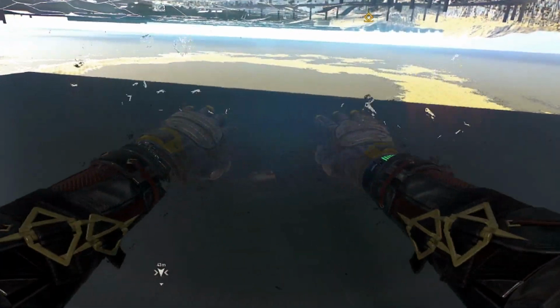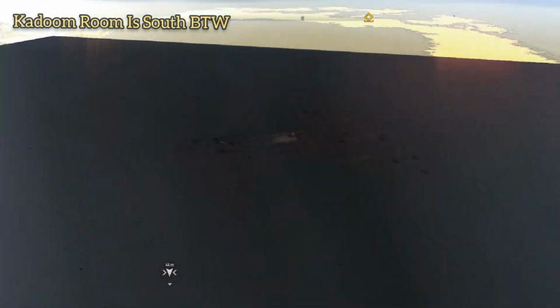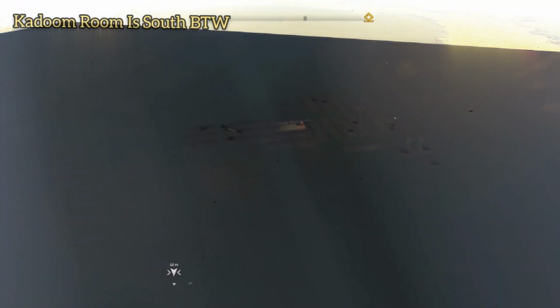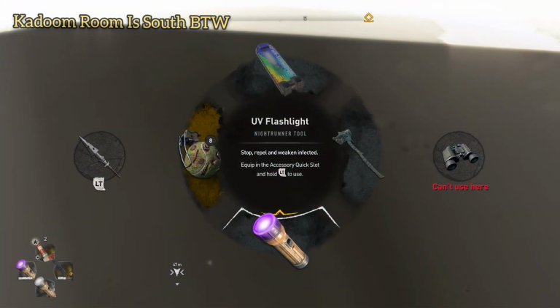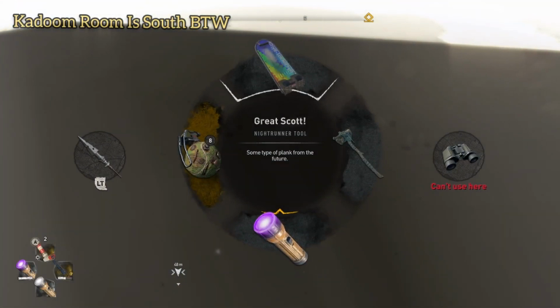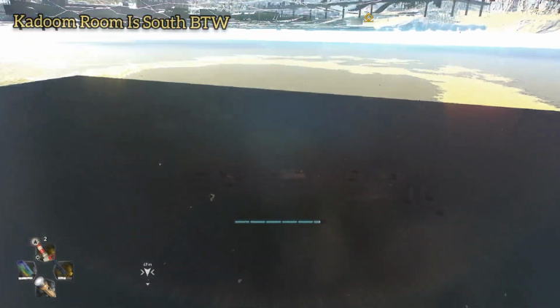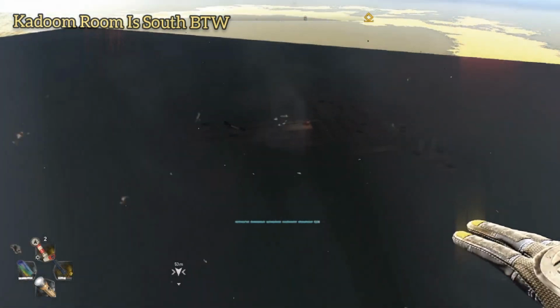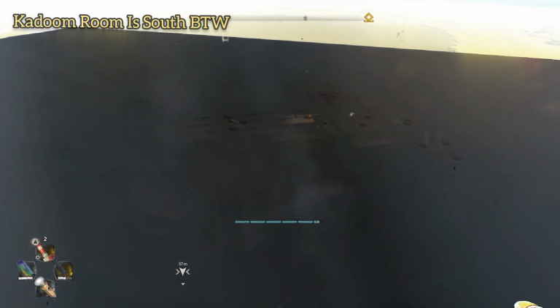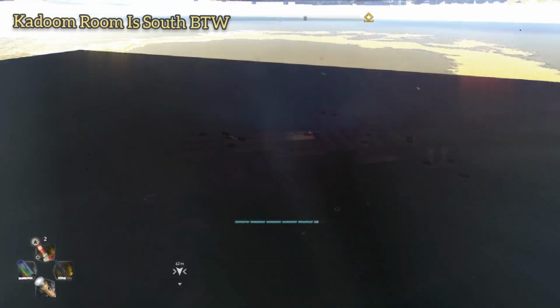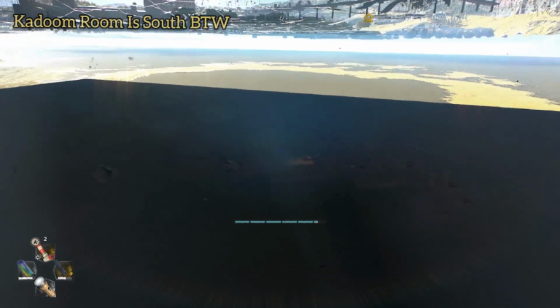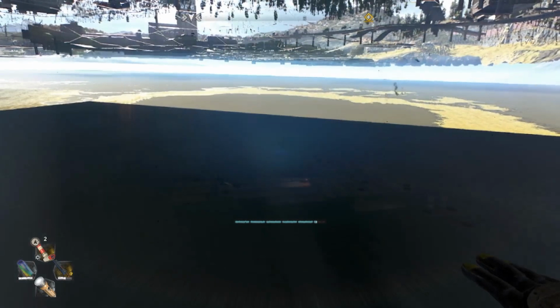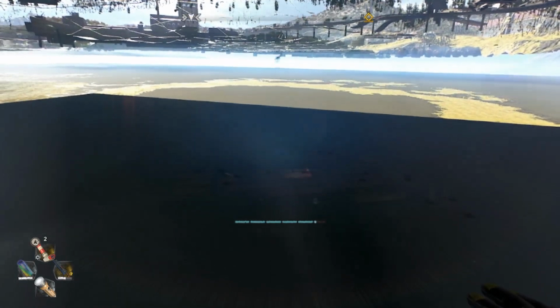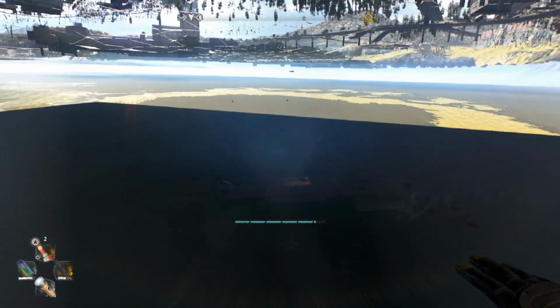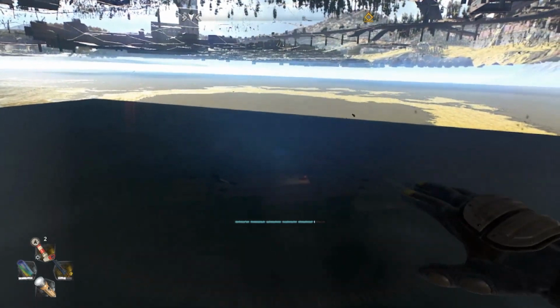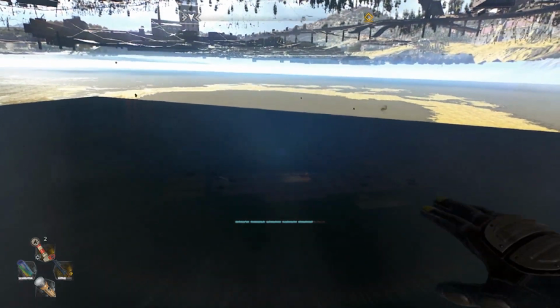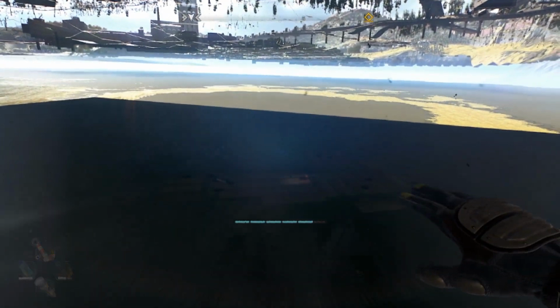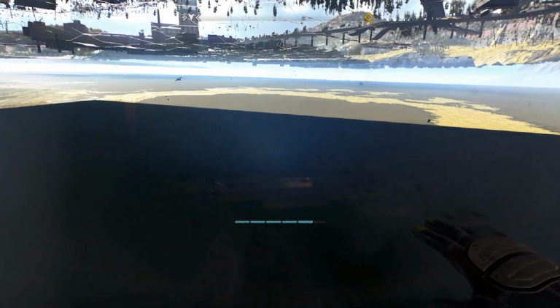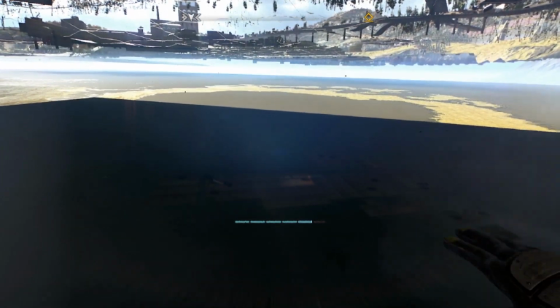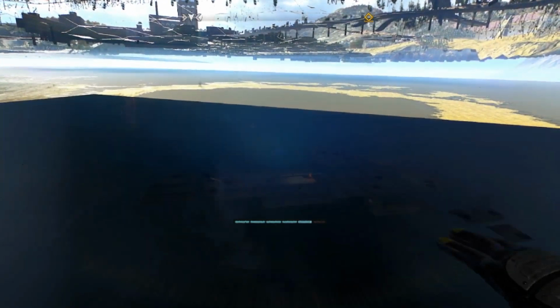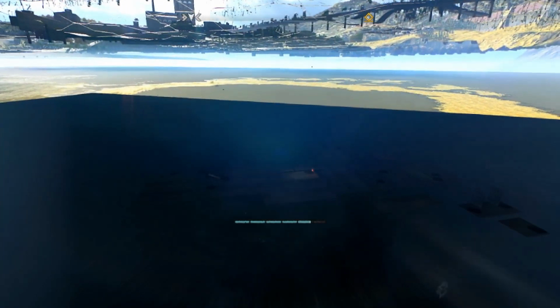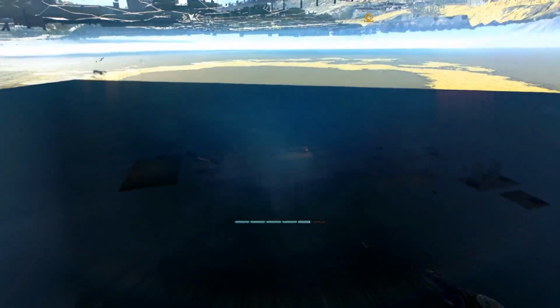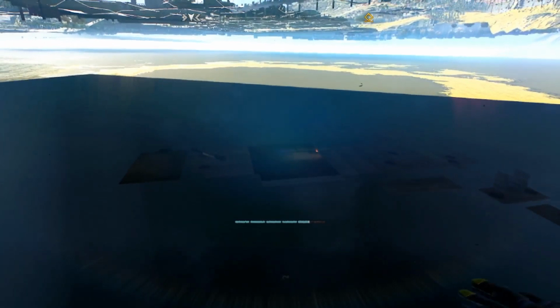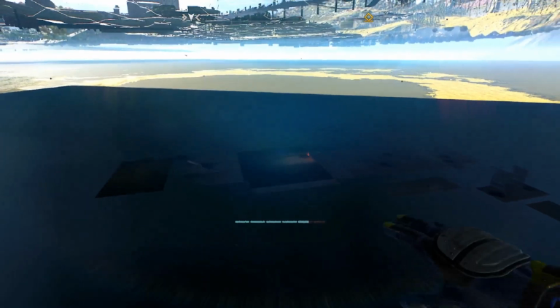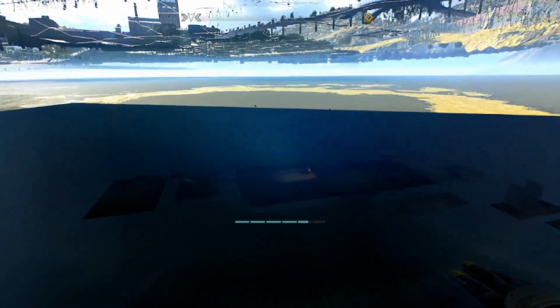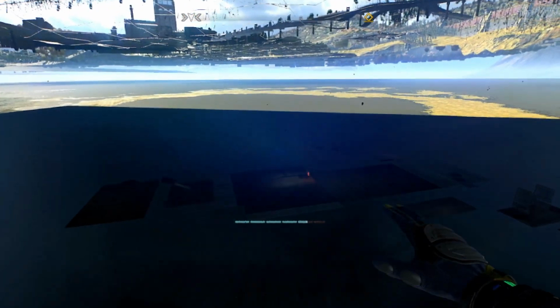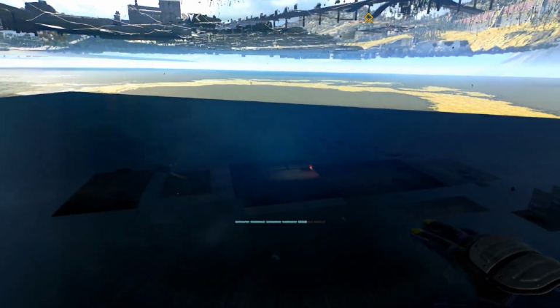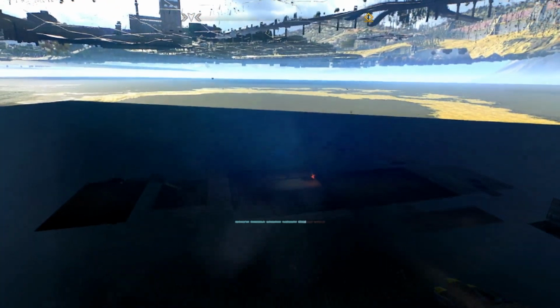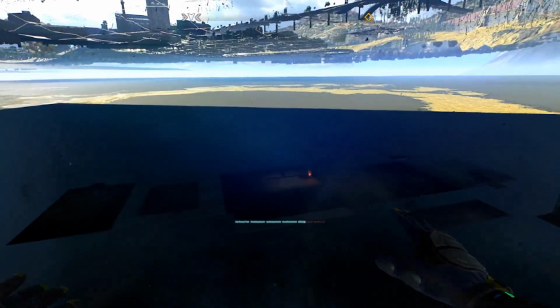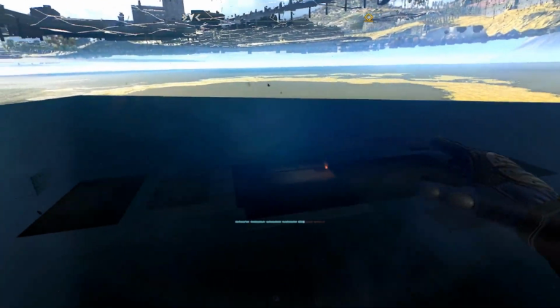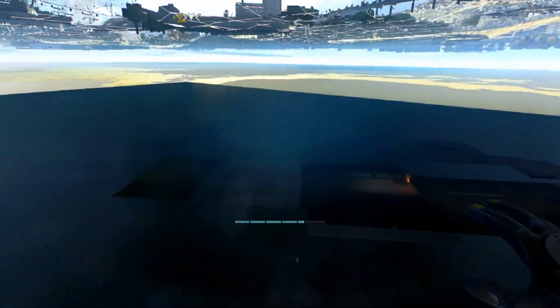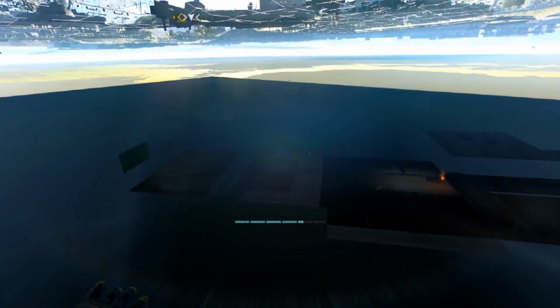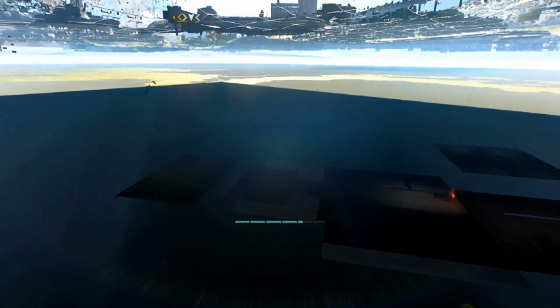Yeah, you can't walk on it — you'll just phase right through it. I actually died because of it. Anyway, the Kadoom room is this one right here. Be careful landing on it.